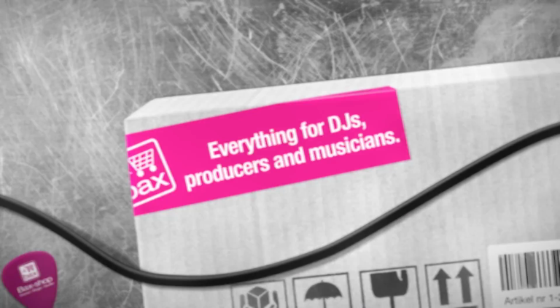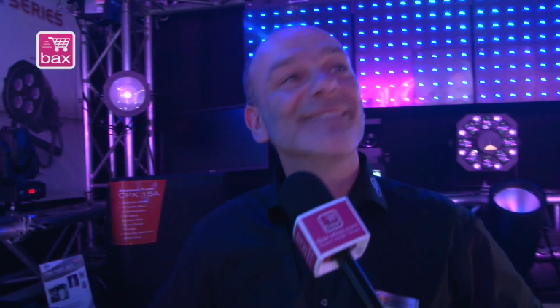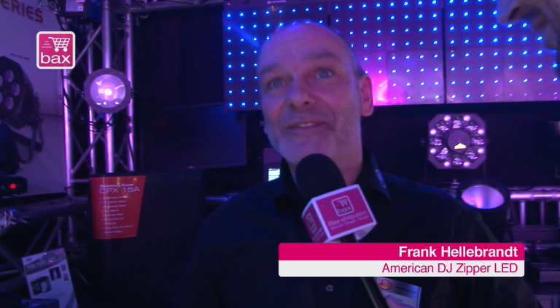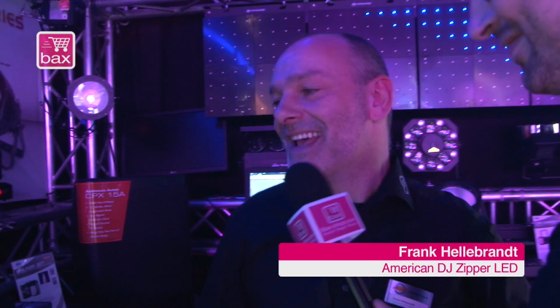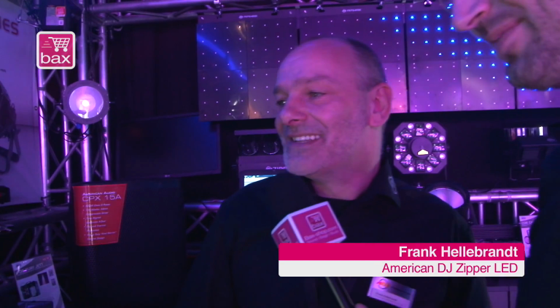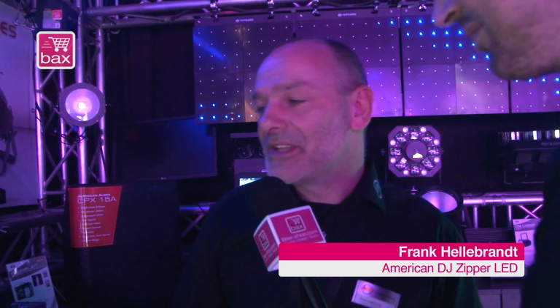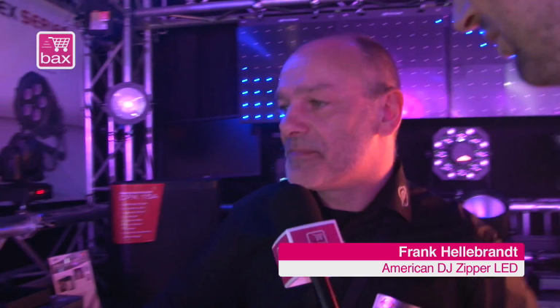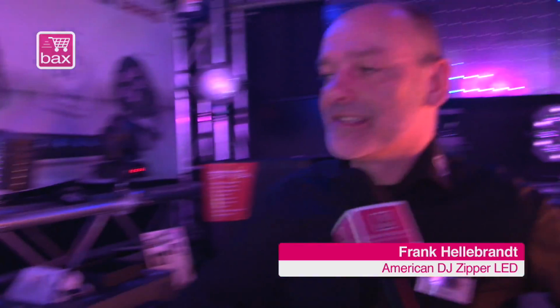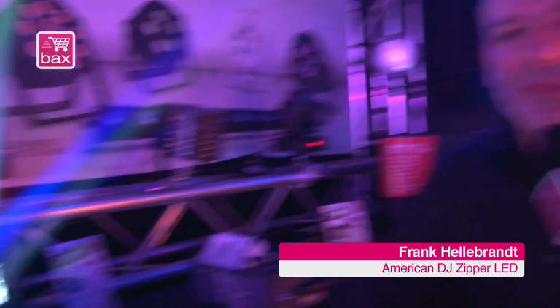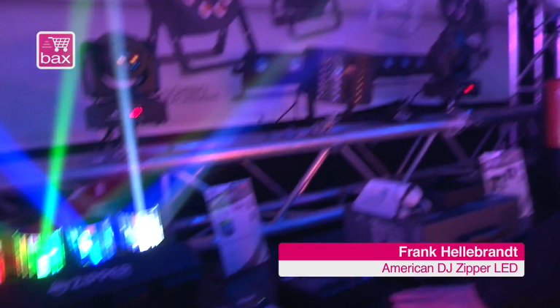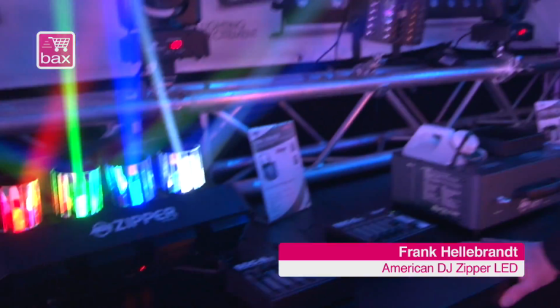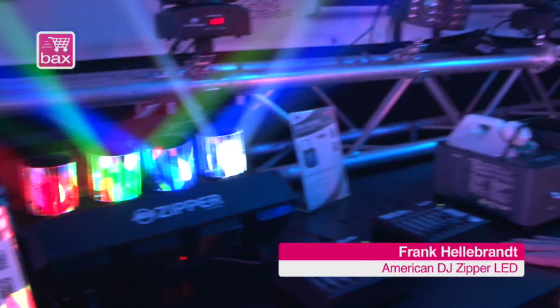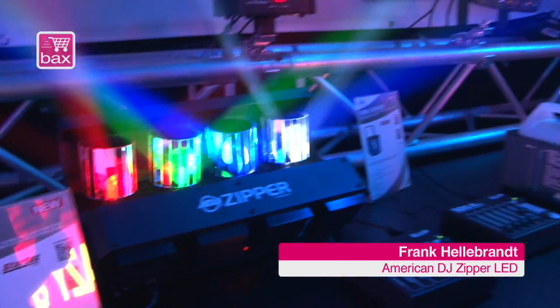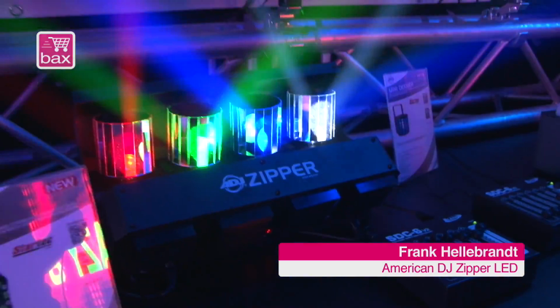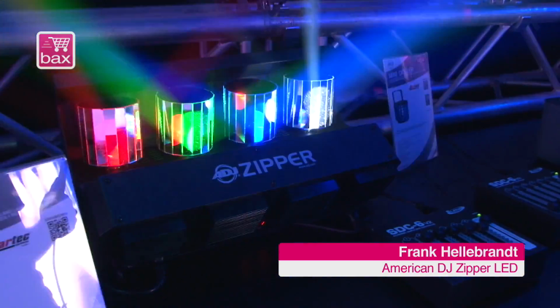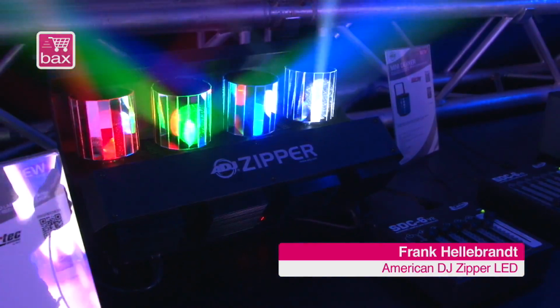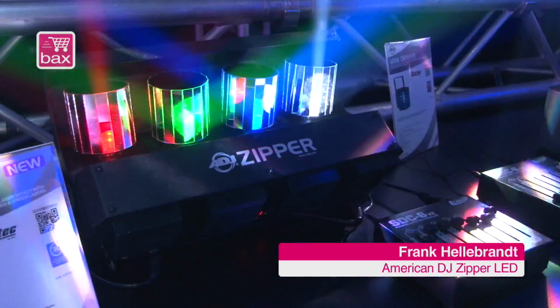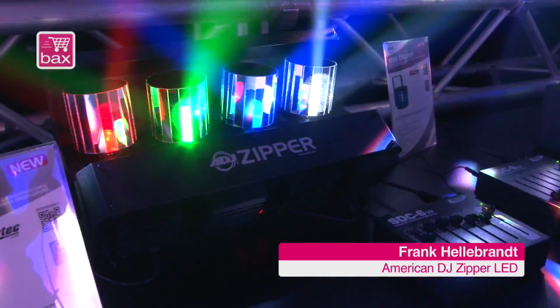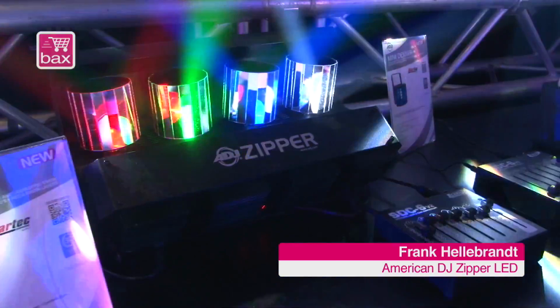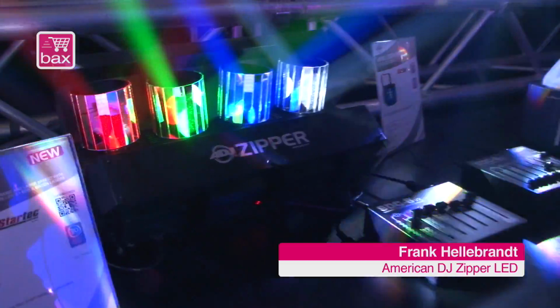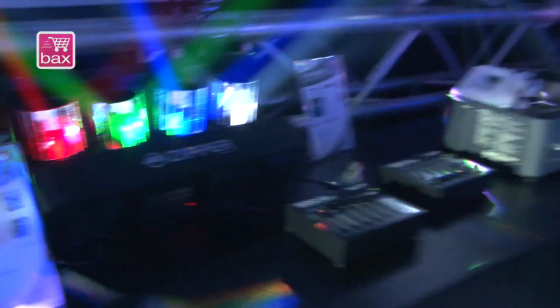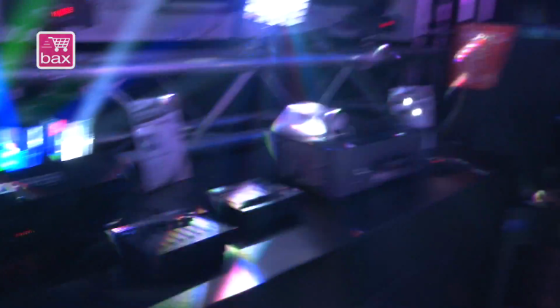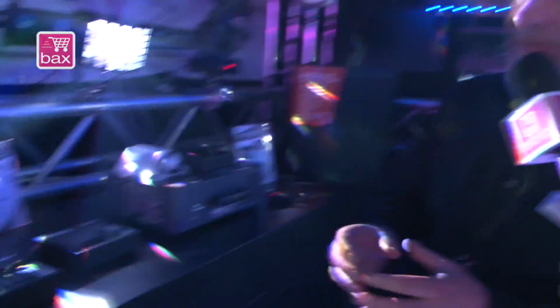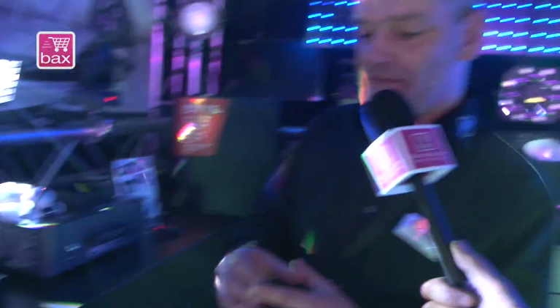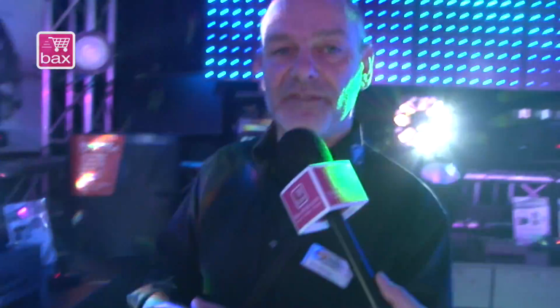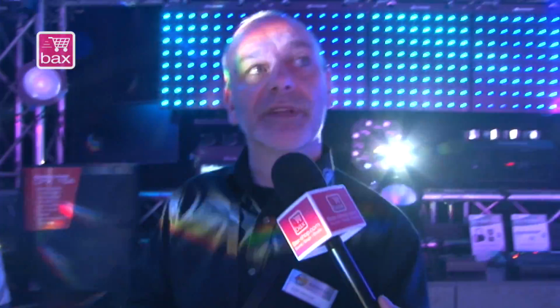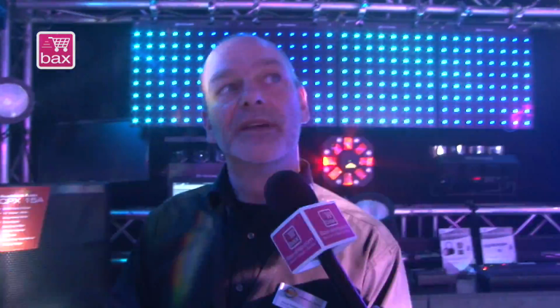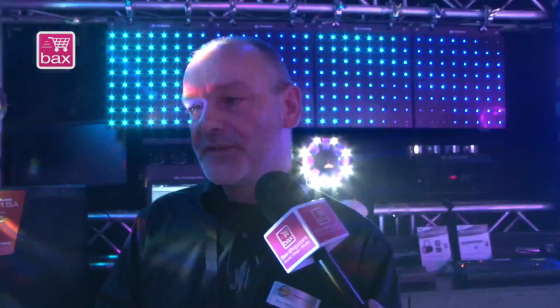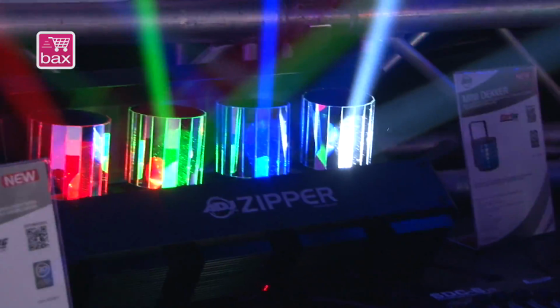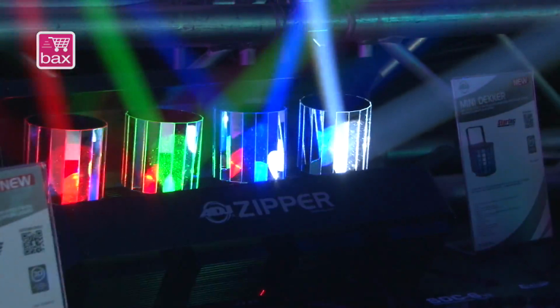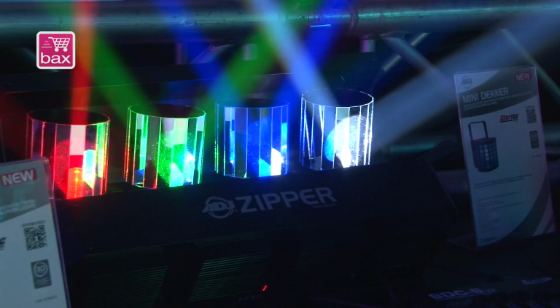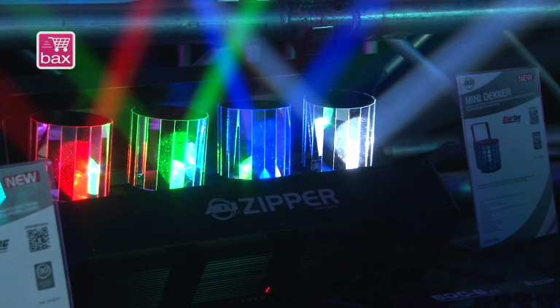Hi to everyone. The American DJI Zipper is a barrel mirrored scanner multi-hat with four heads. The heads are mounted de-centered so that you have a swivel movement of the head on the 360 degree axis.